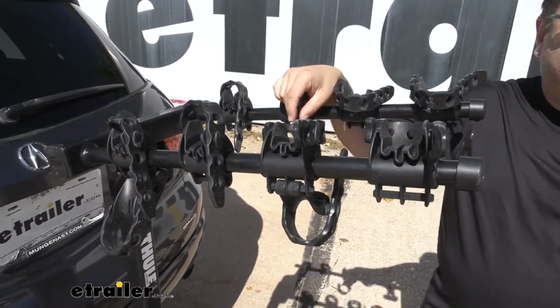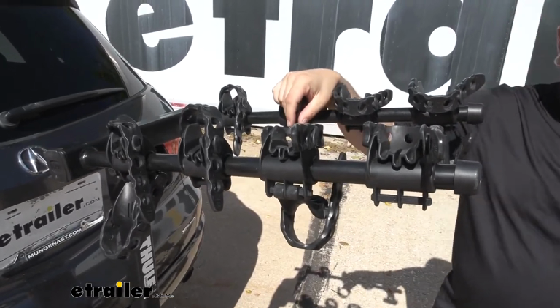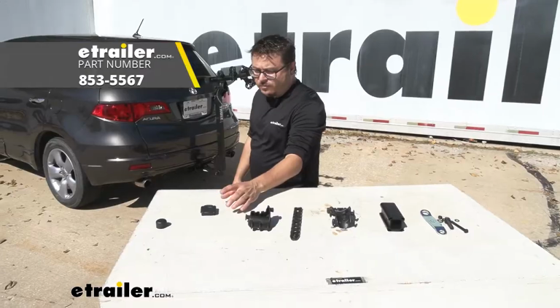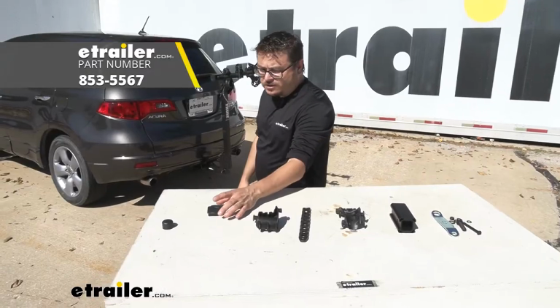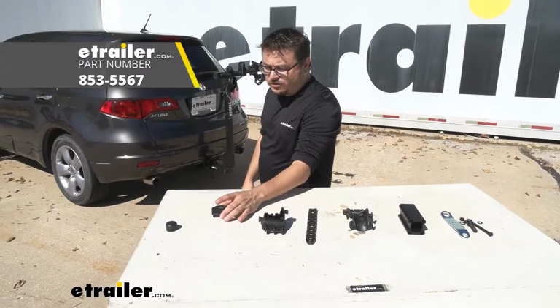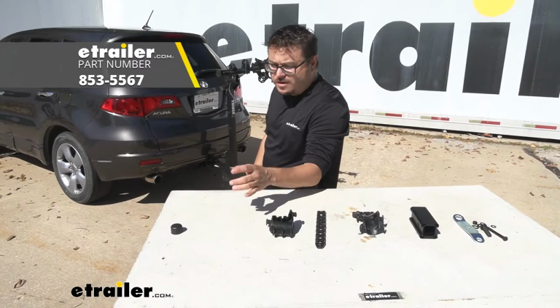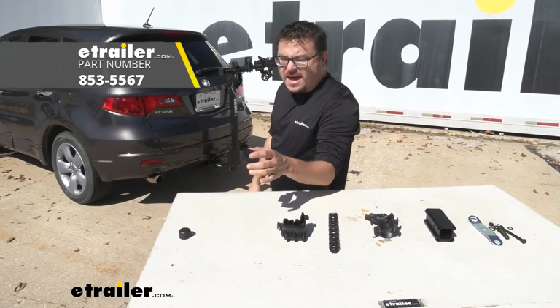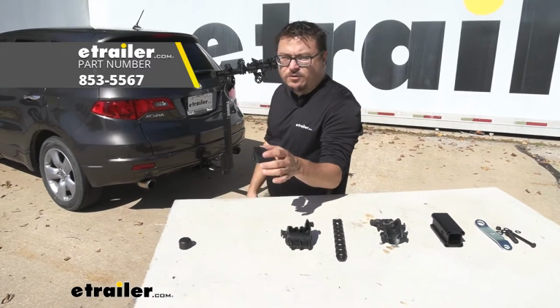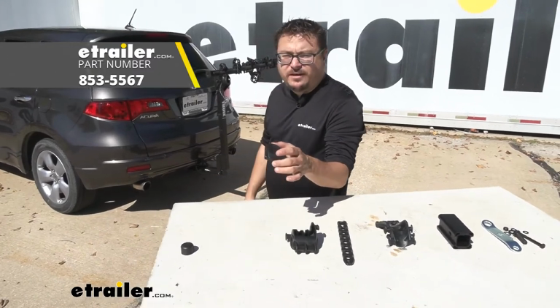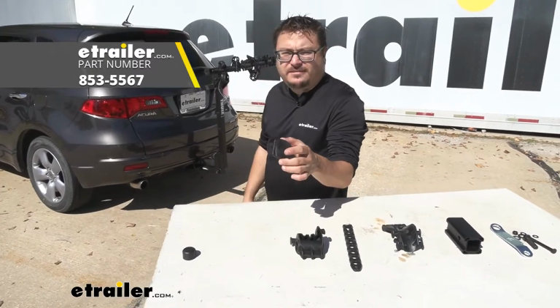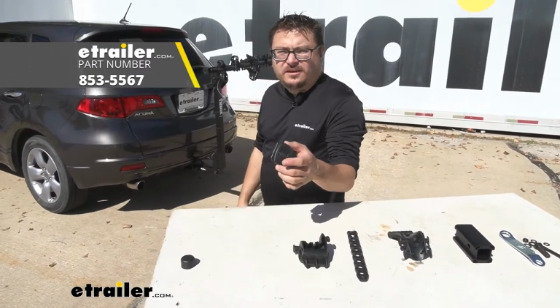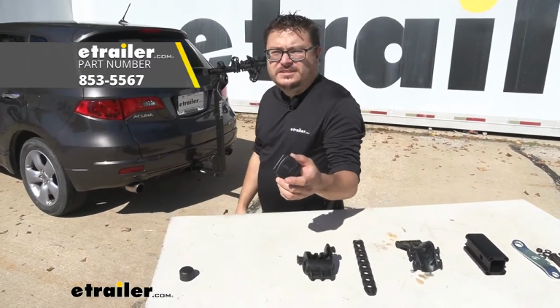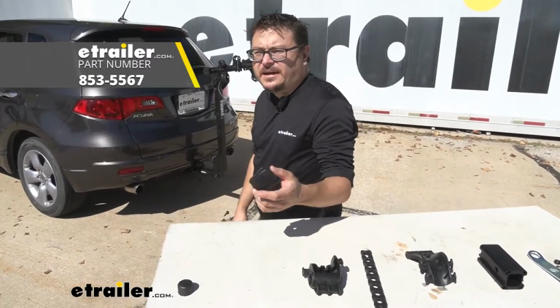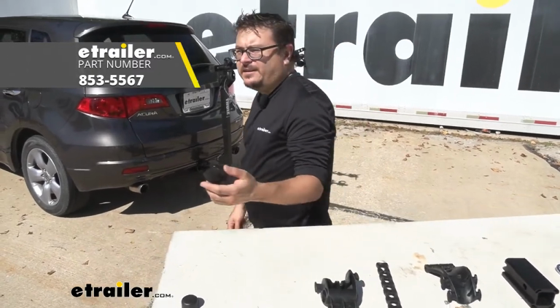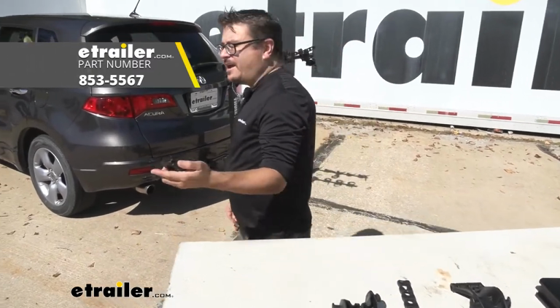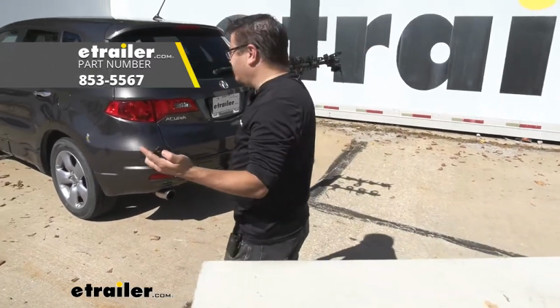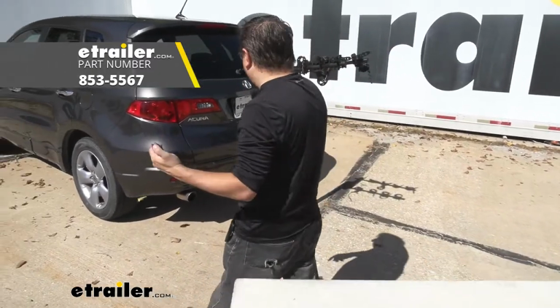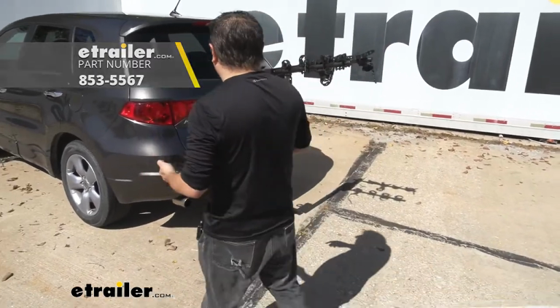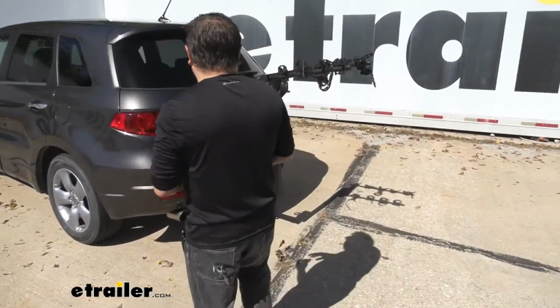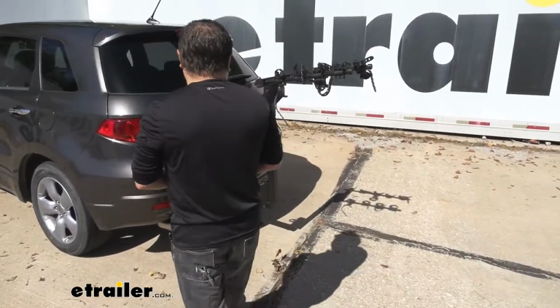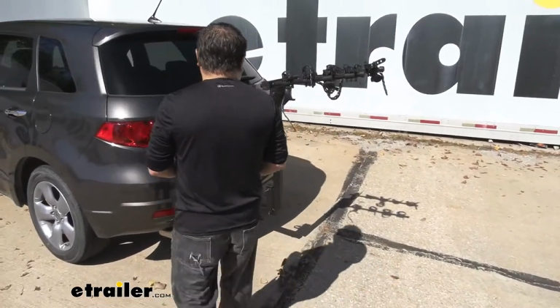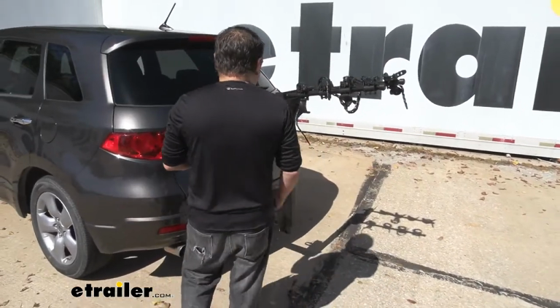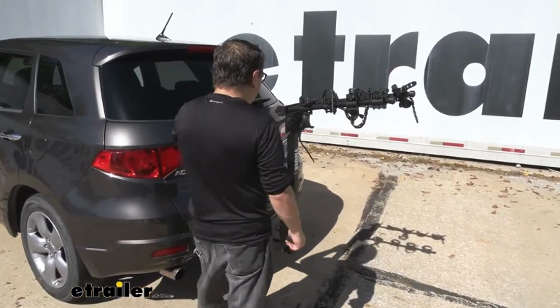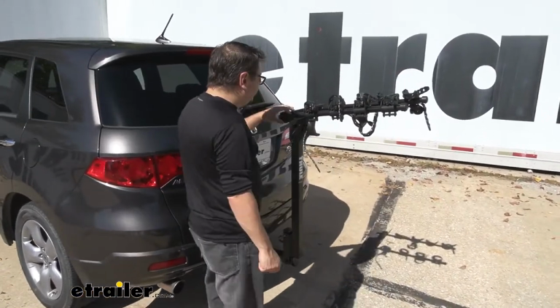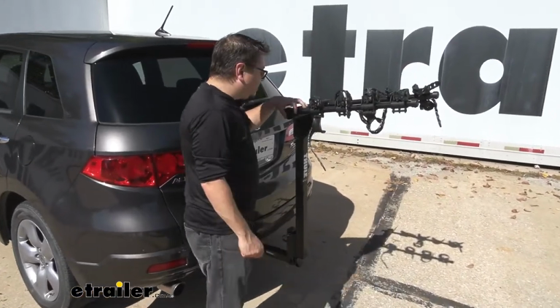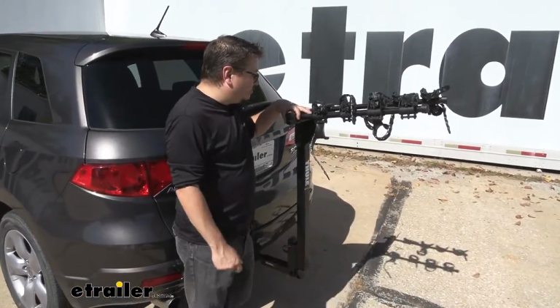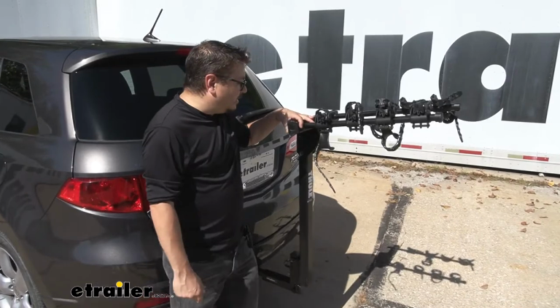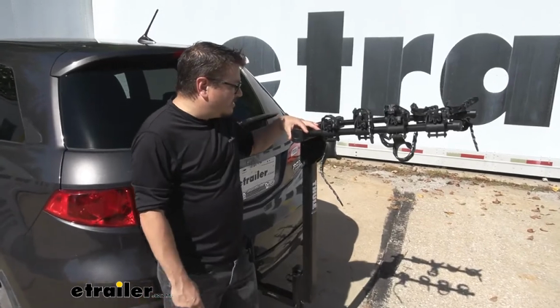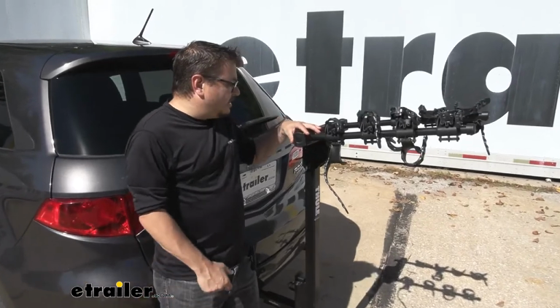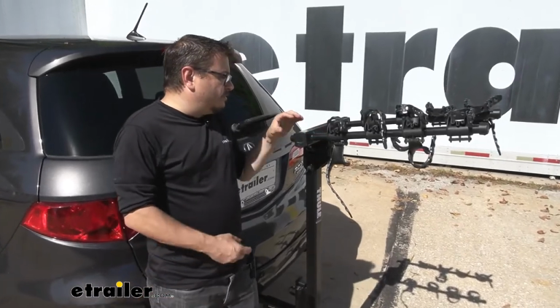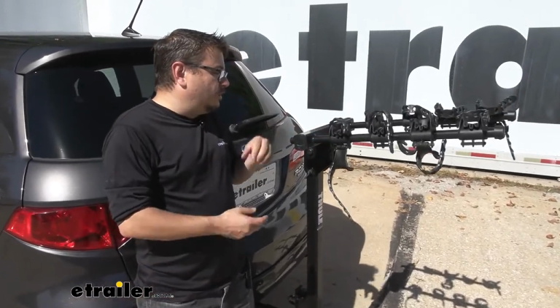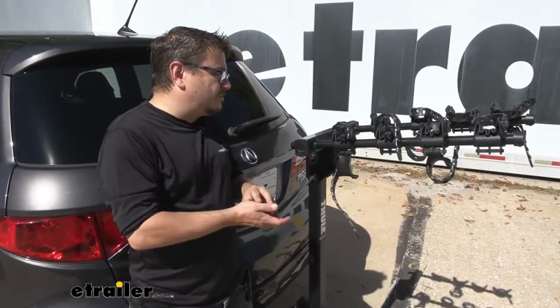Today we're going to show you how to replace your side end cap. If you come back here with me you can see ours is fine, it's in place — it is a little loose.